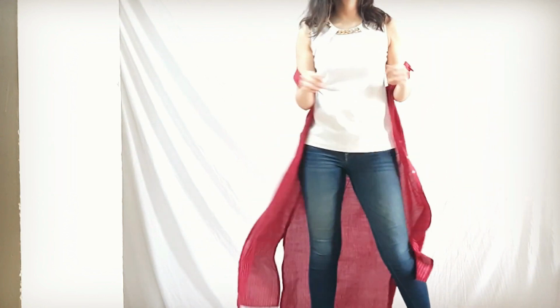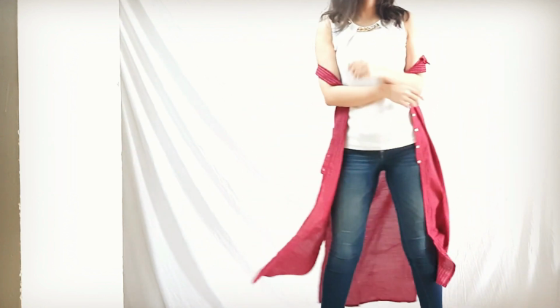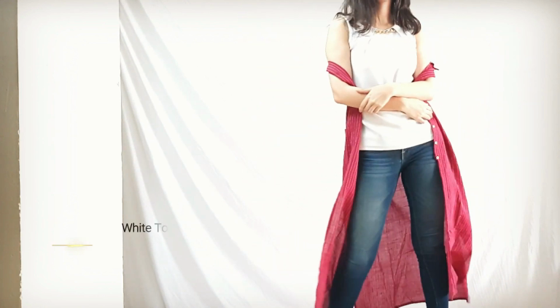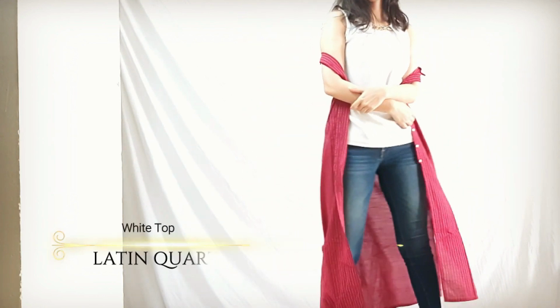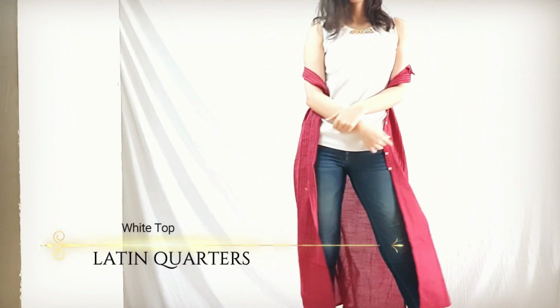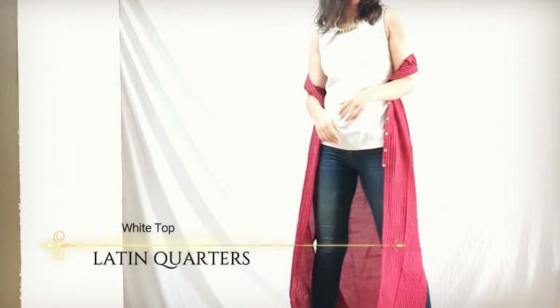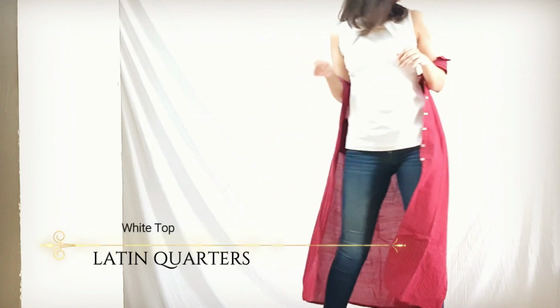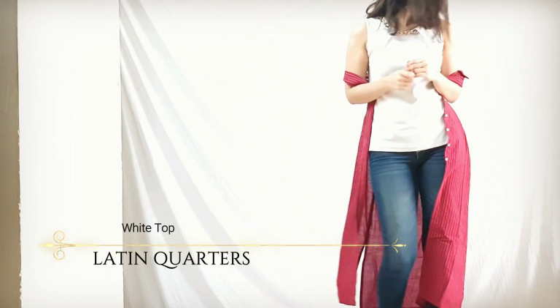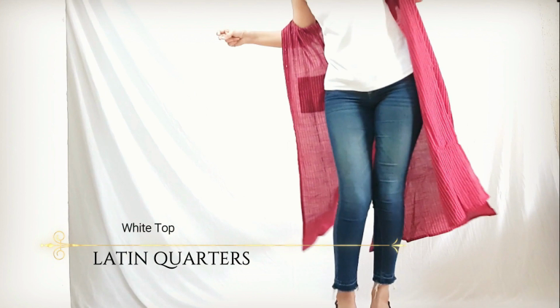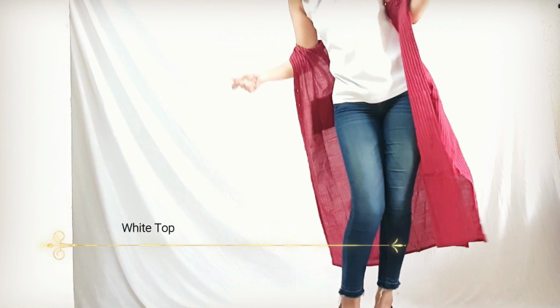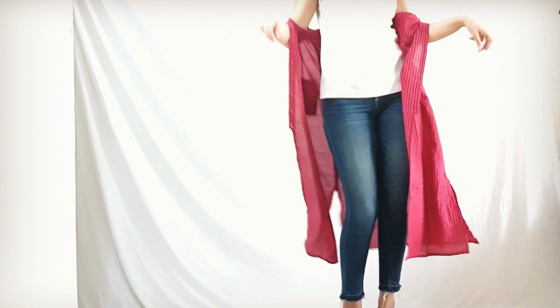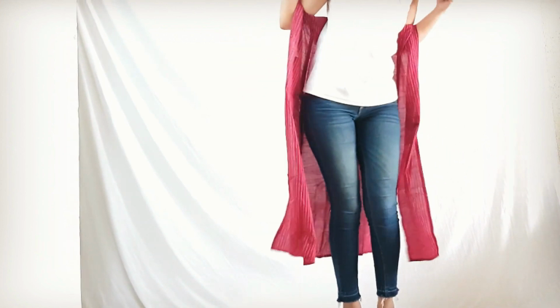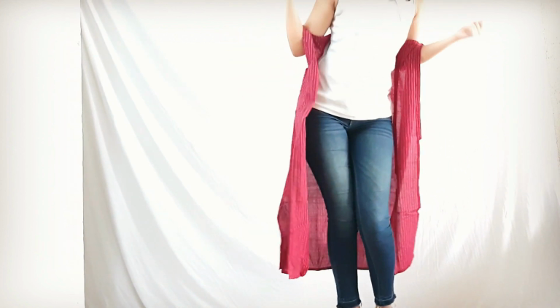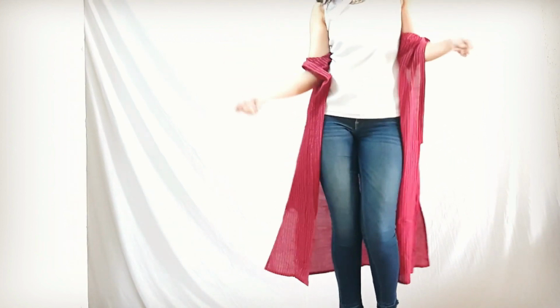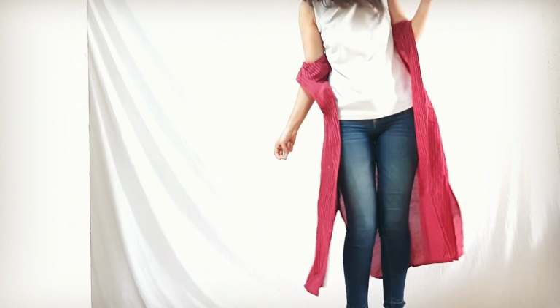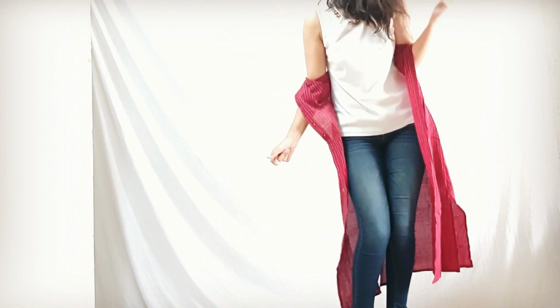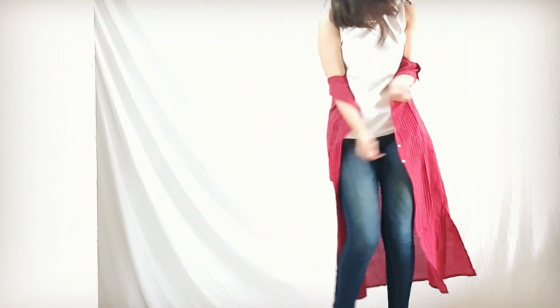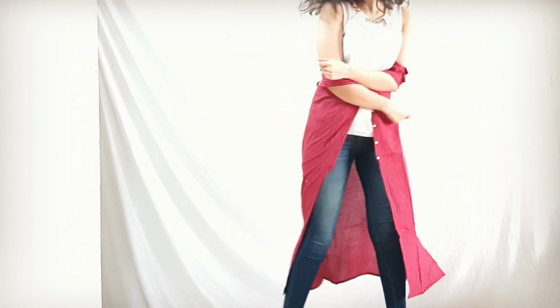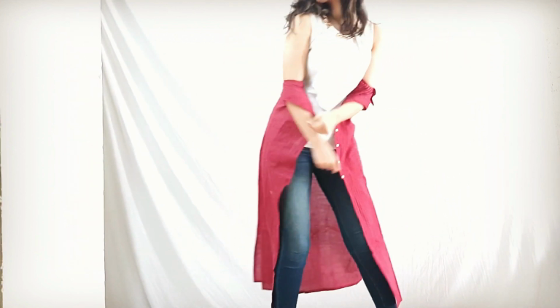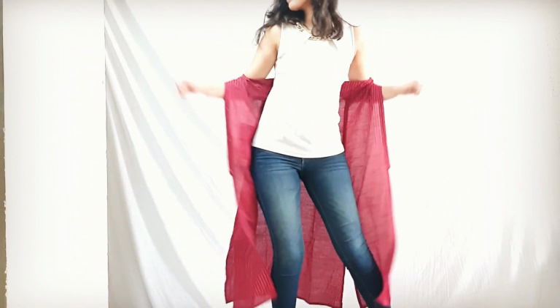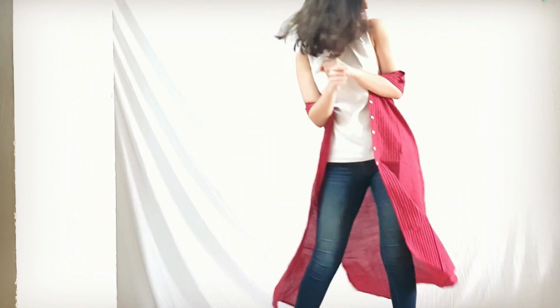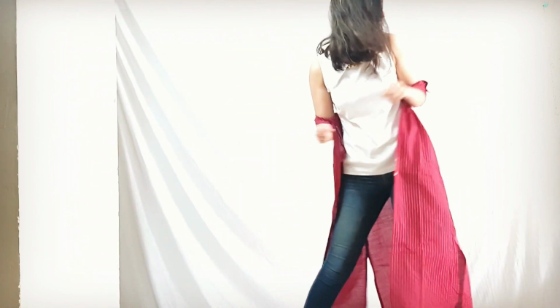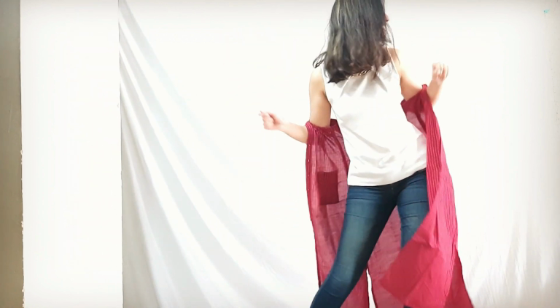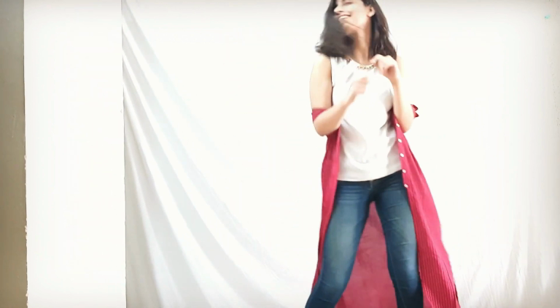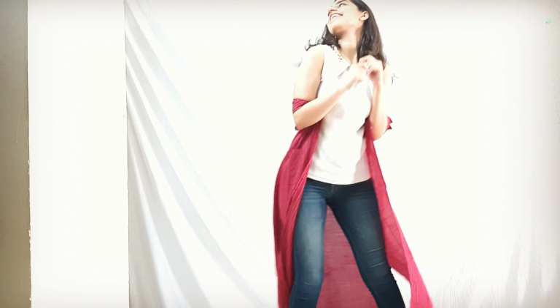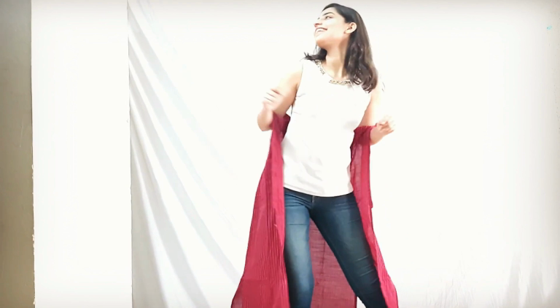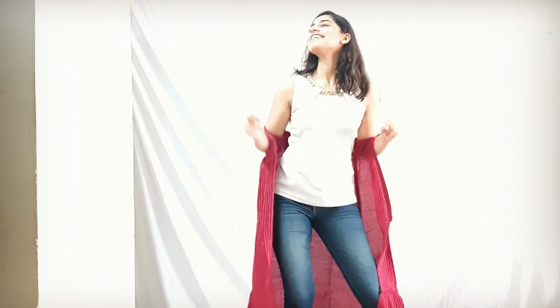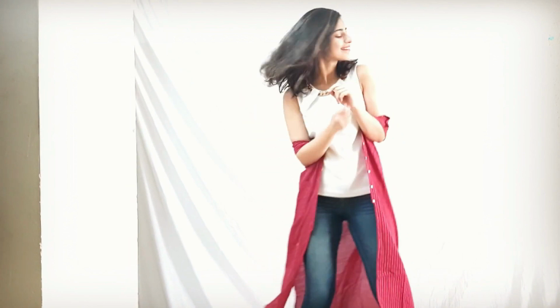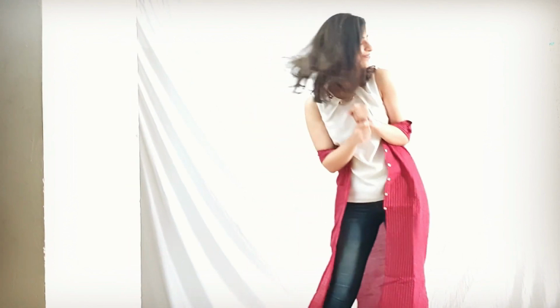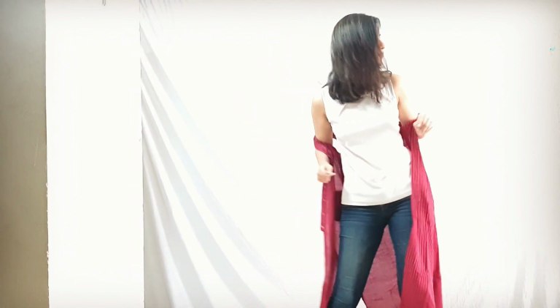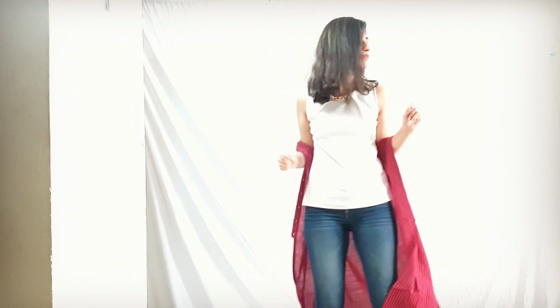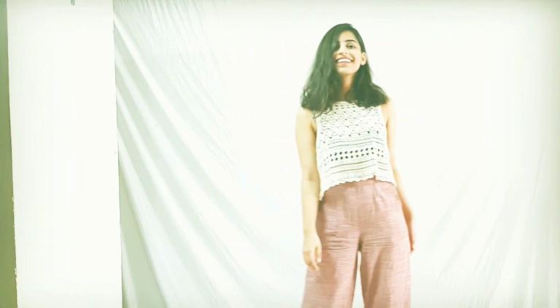The neck detailing adds on to the vibe. Days when you have to attend a small function which you have no connection to but you wanna look trendy, this can be a pick.